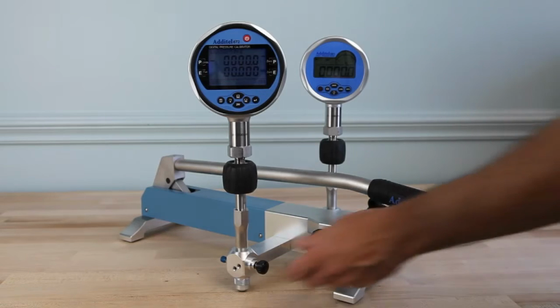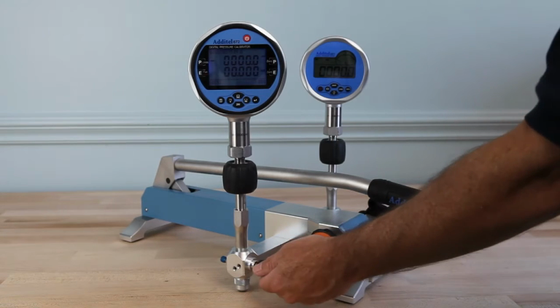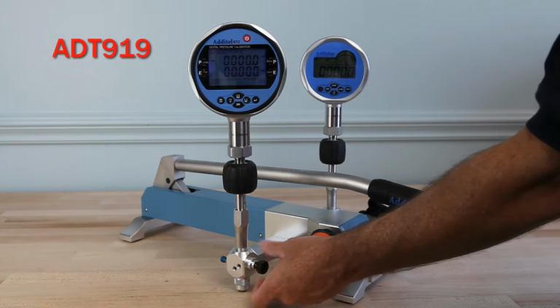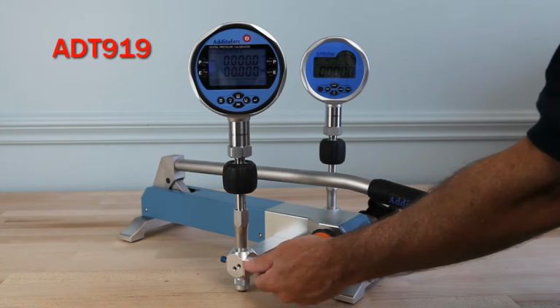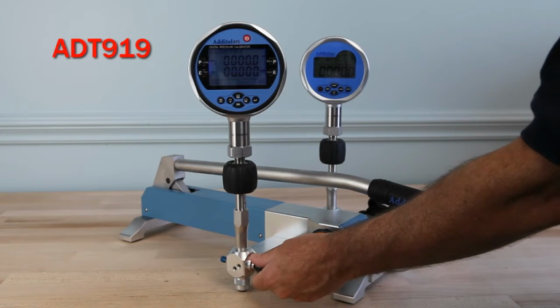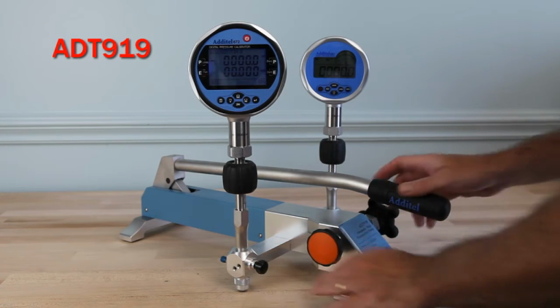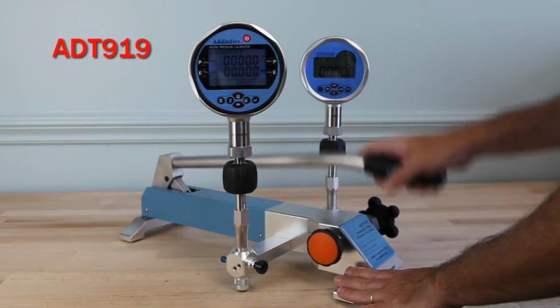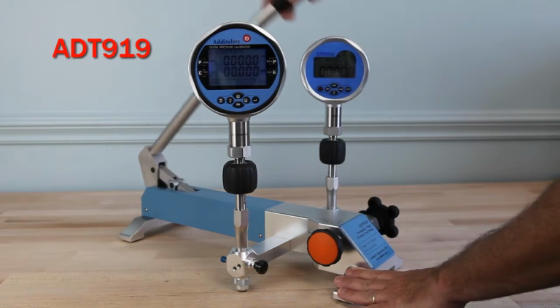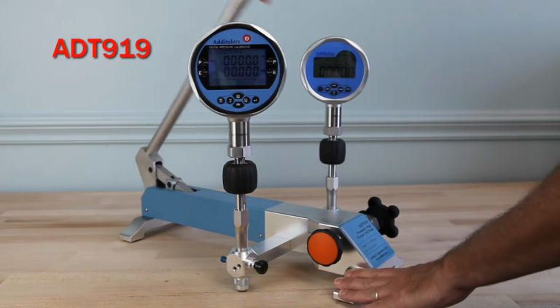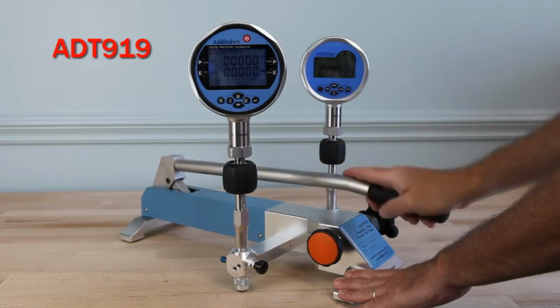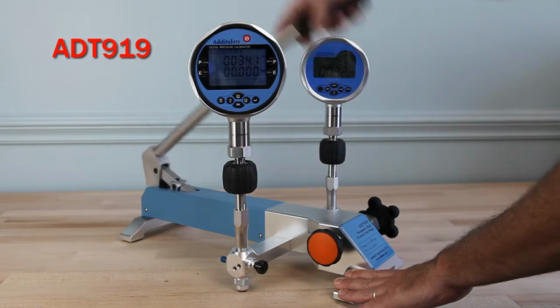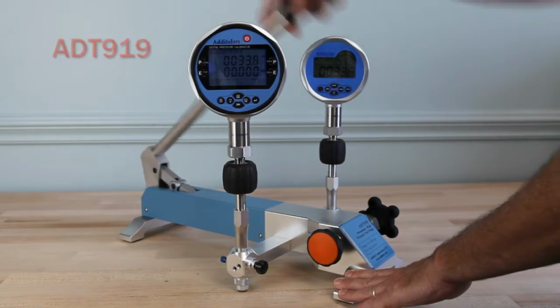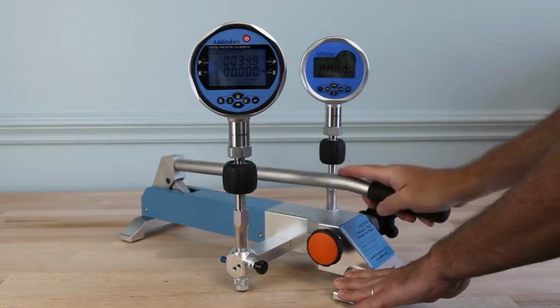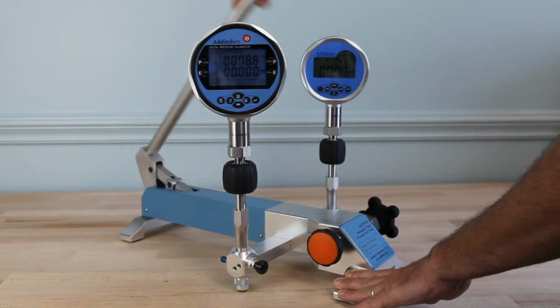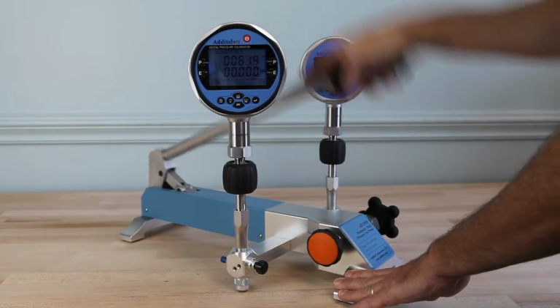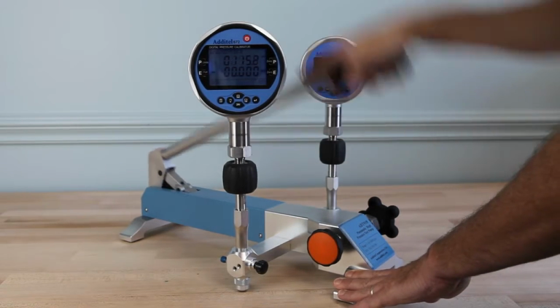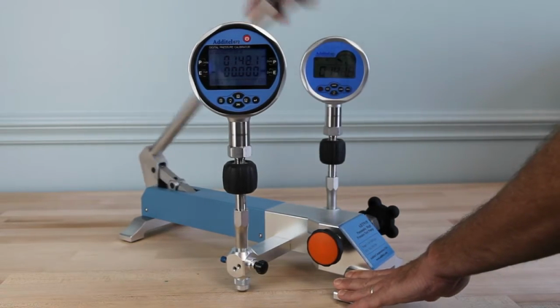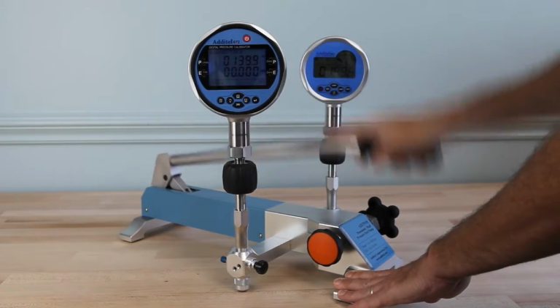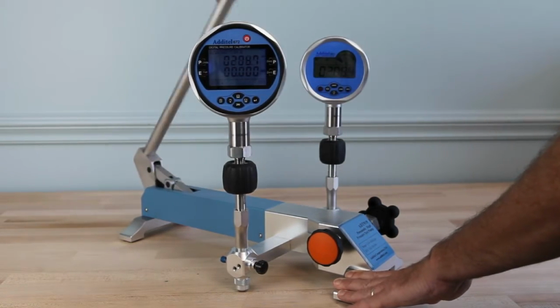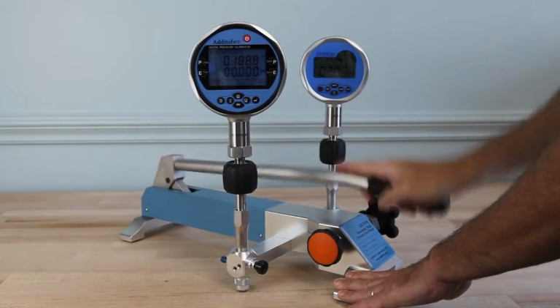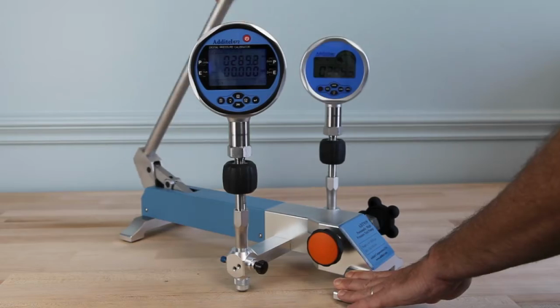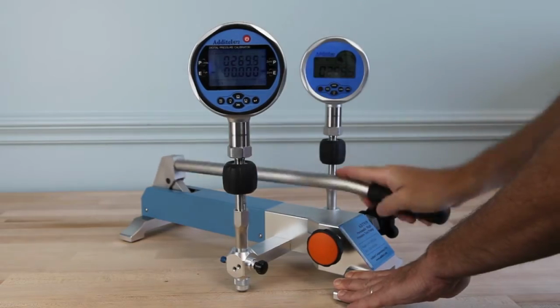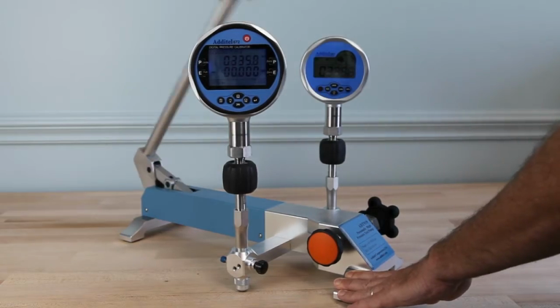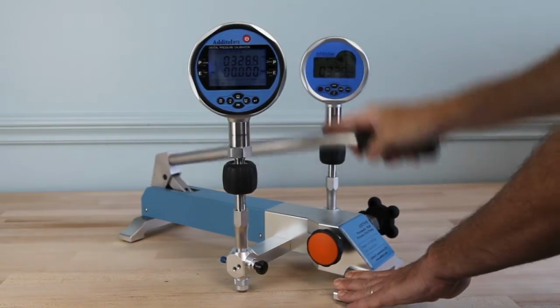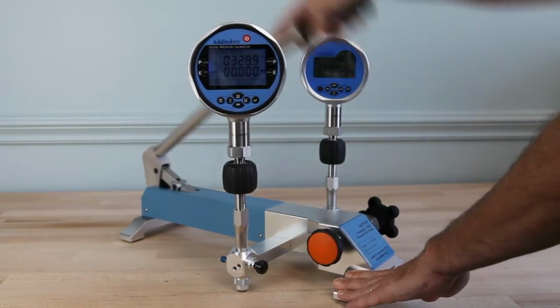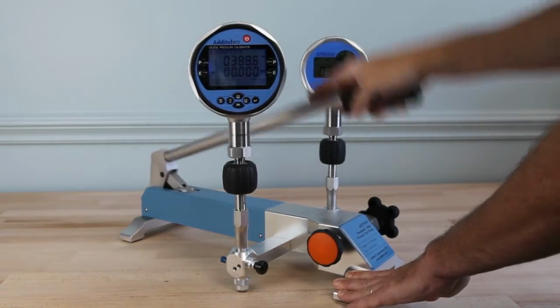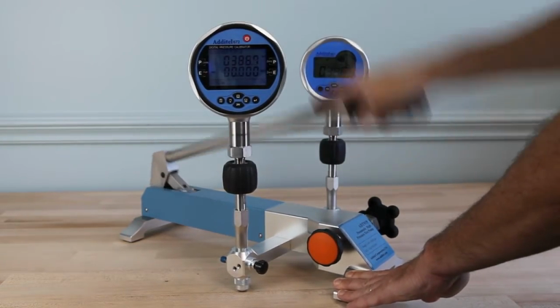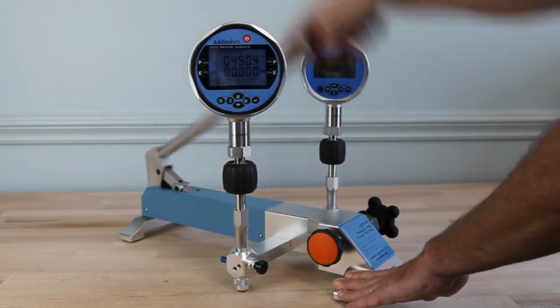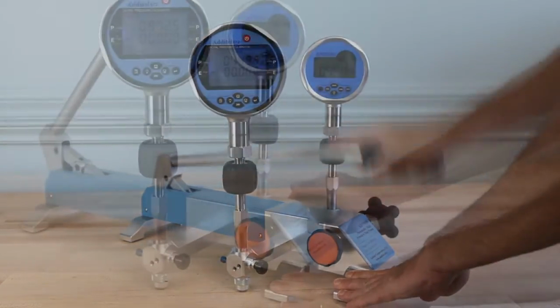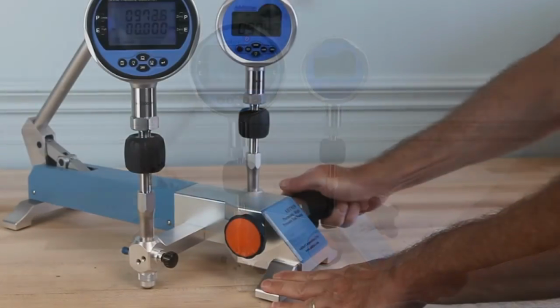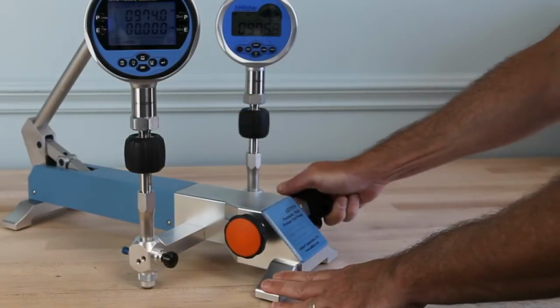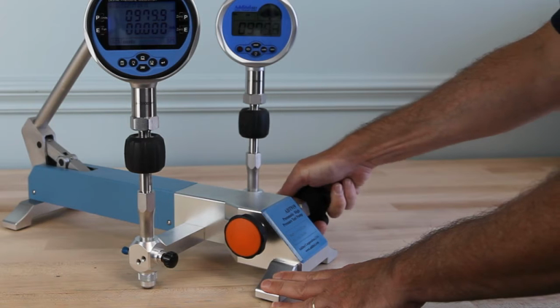The Aditel ADT919 is a truly unique pneumatic pressure pump with a maximum range of 2000 PSI. The long handle allows rapid pressure generation to maximum range in only 30 seconds.